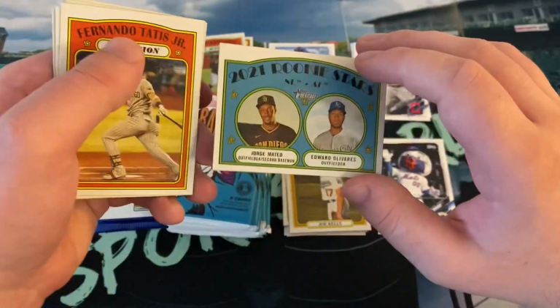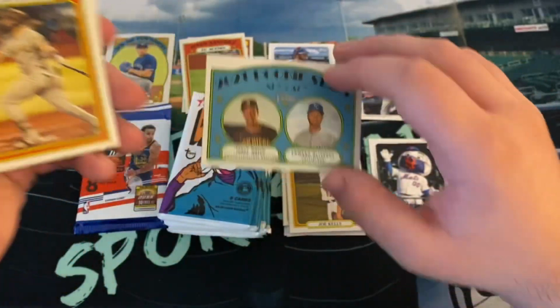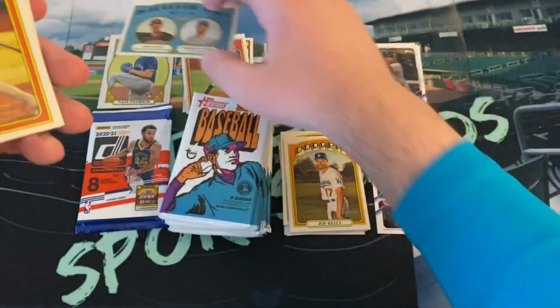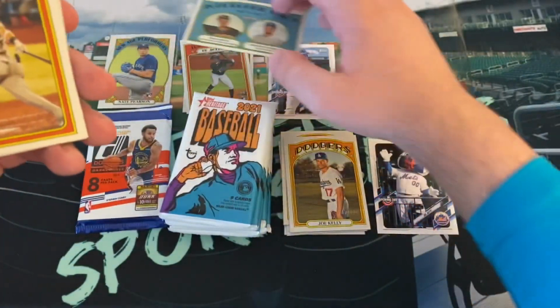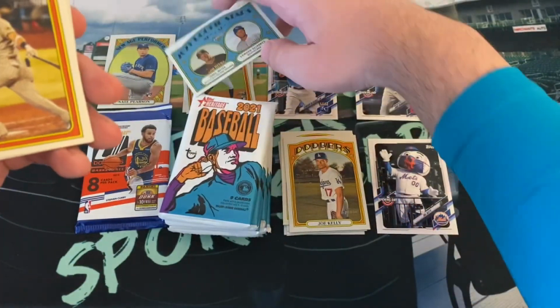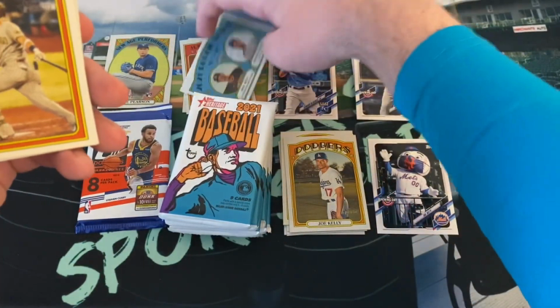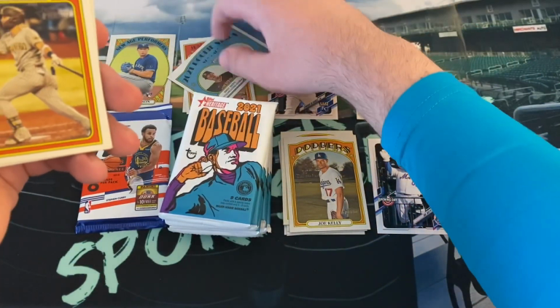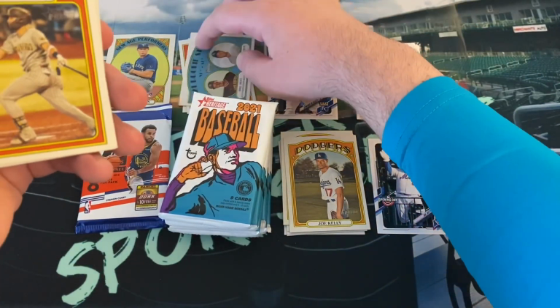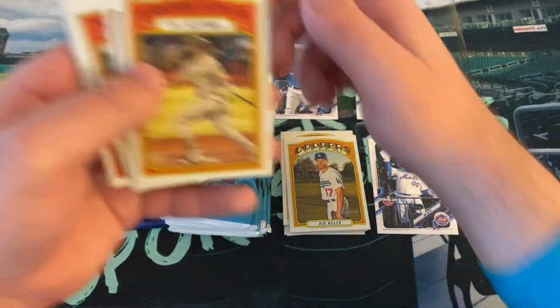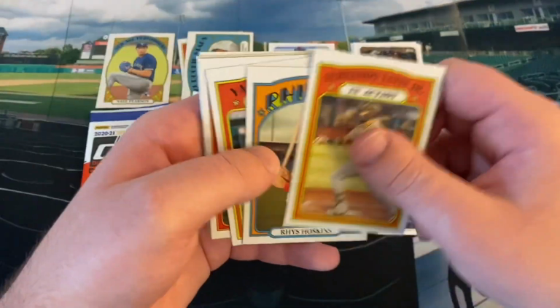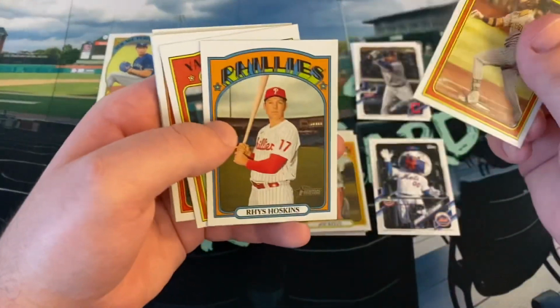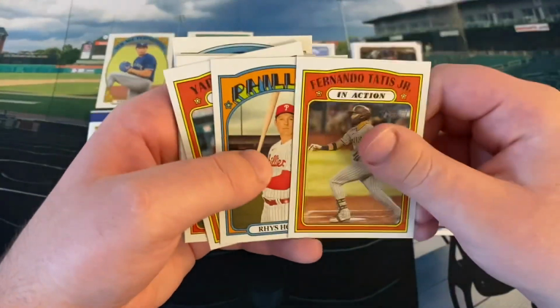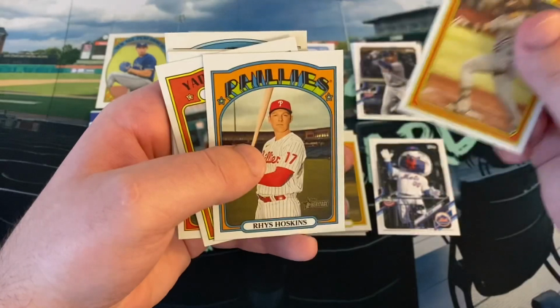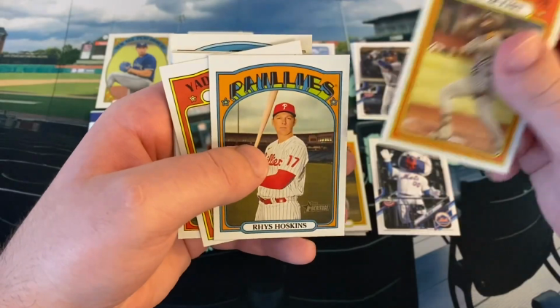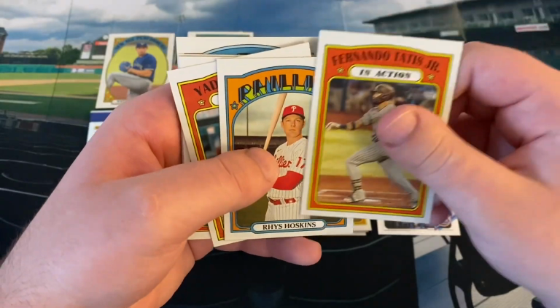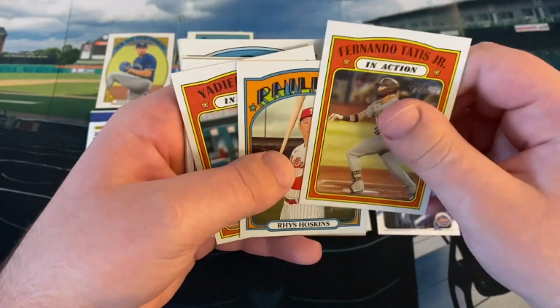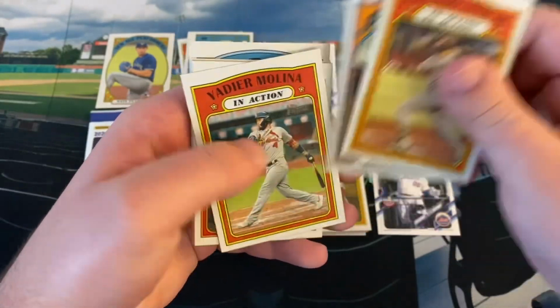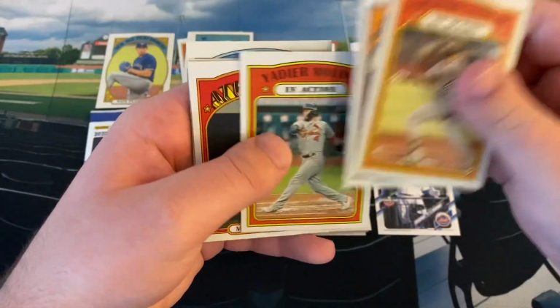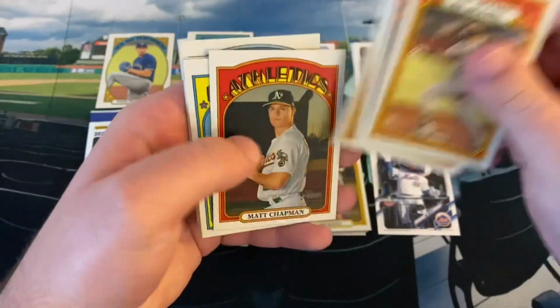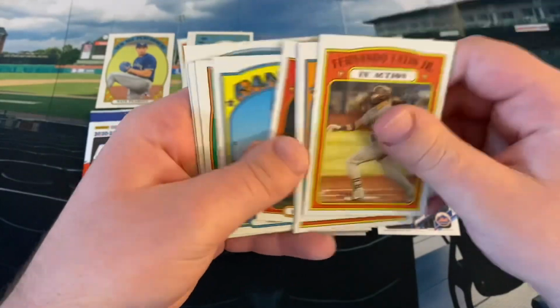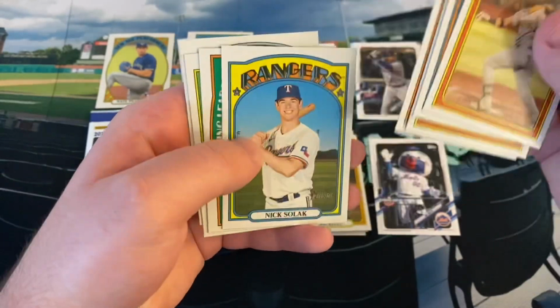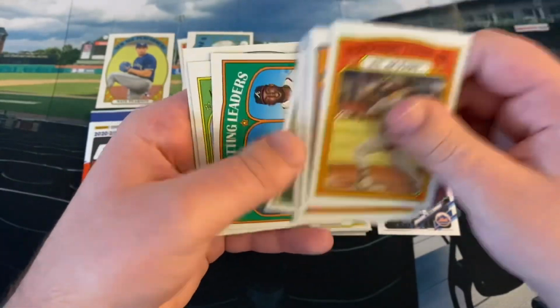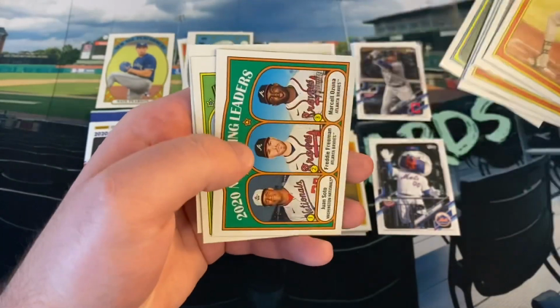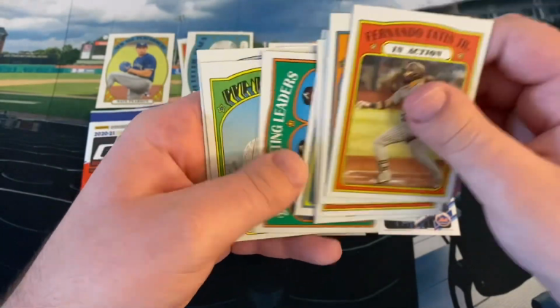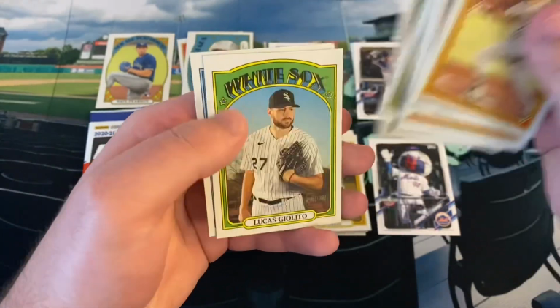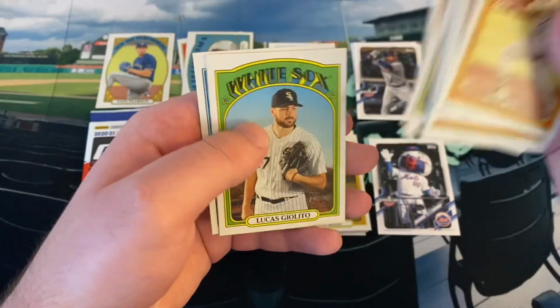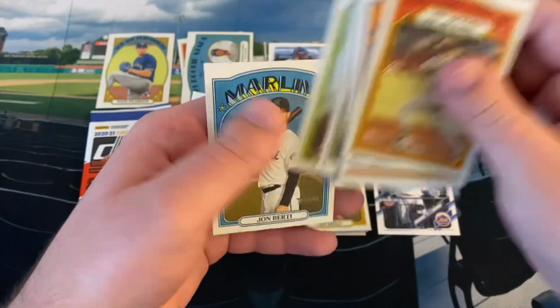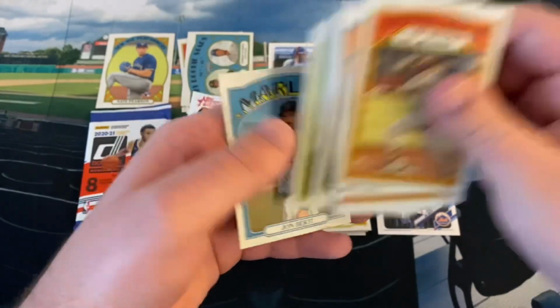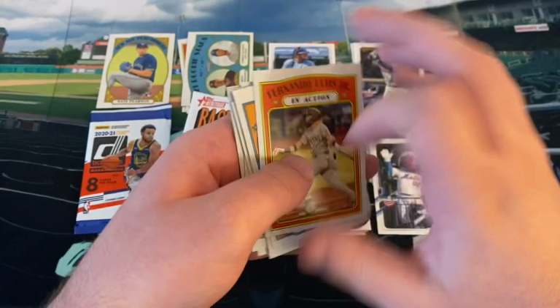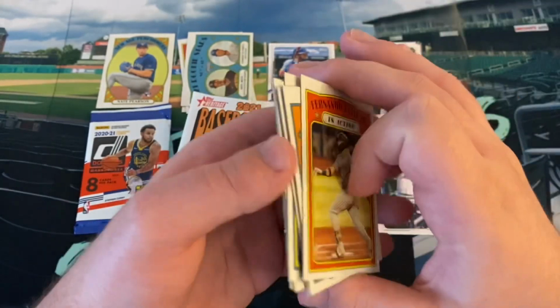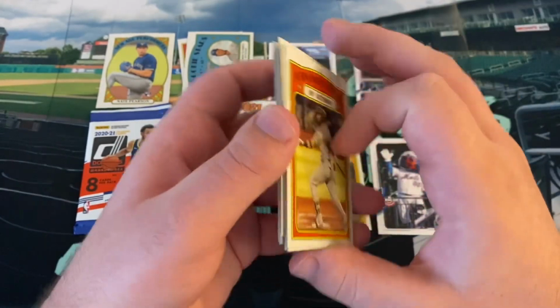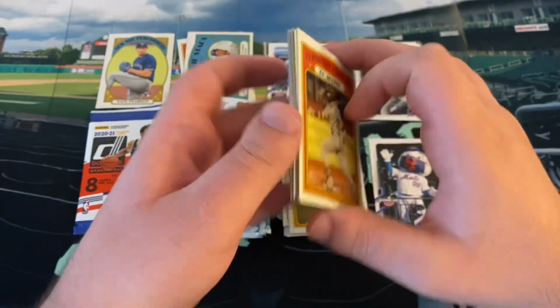So there's Mateo and Olivares — head to our rookie pile. Tatis is coming back this weekend, hopefully. Hoskins, Yadier, Matt Chapman, Nick Solak, some leaders, Lucas Giolito, and John Brebbia.